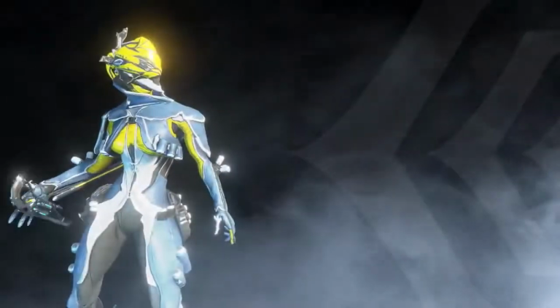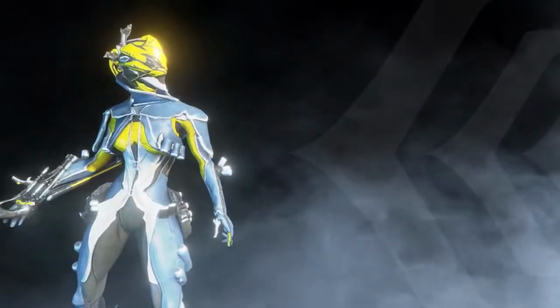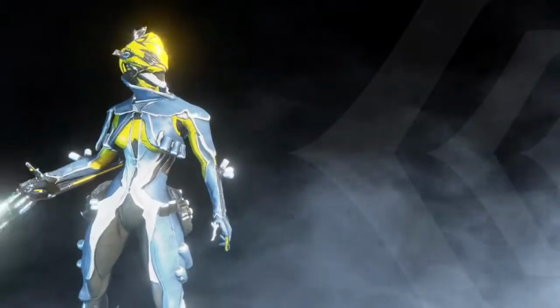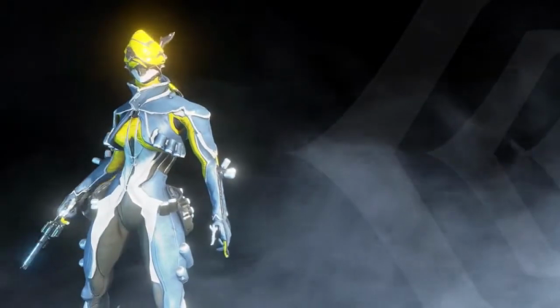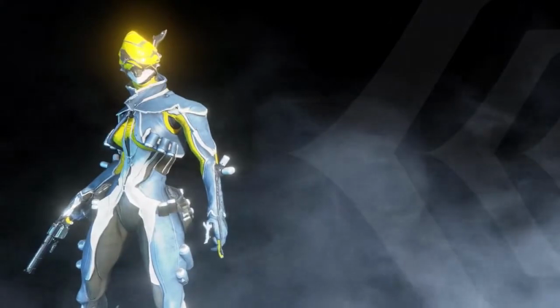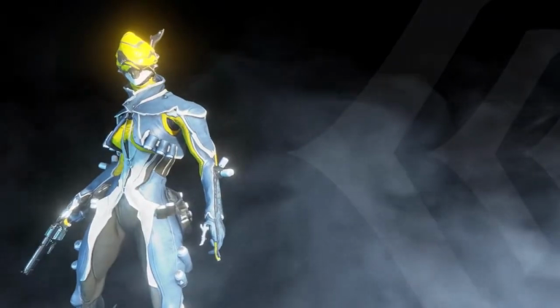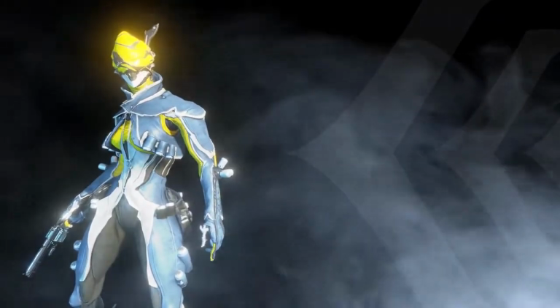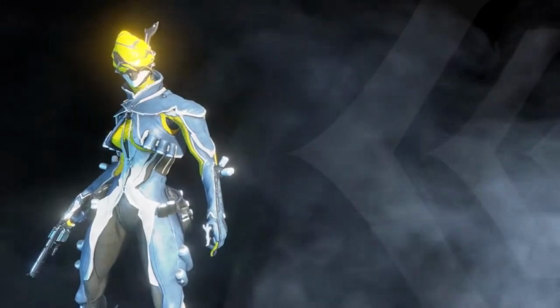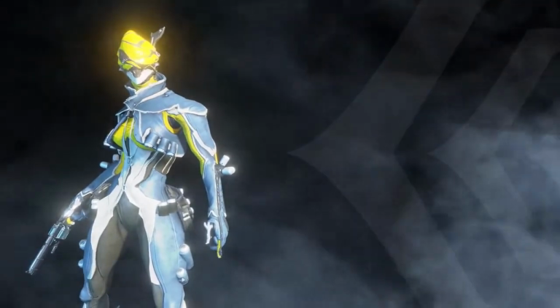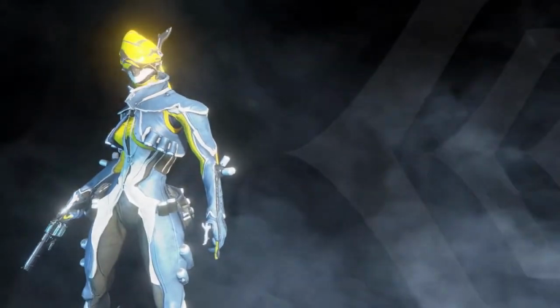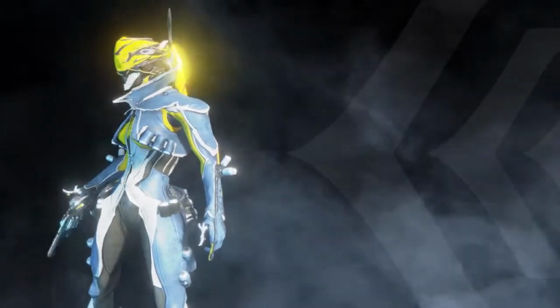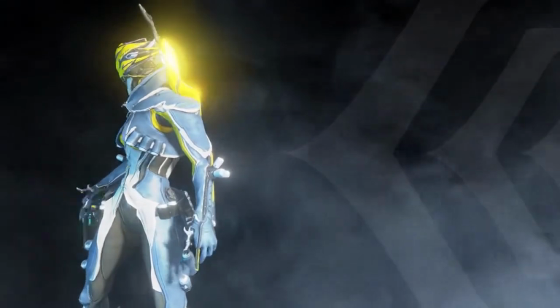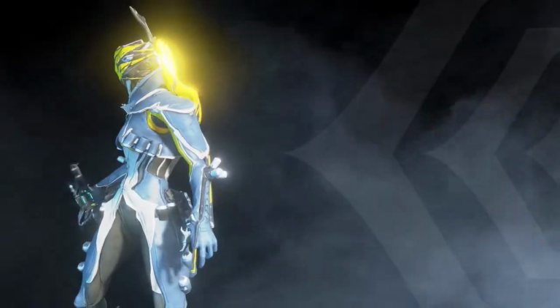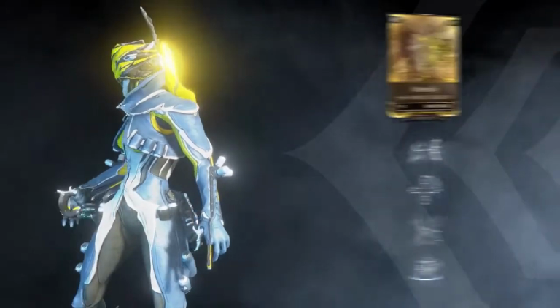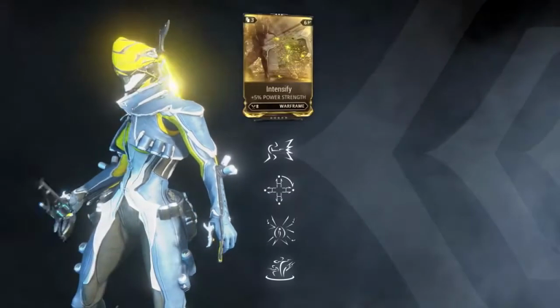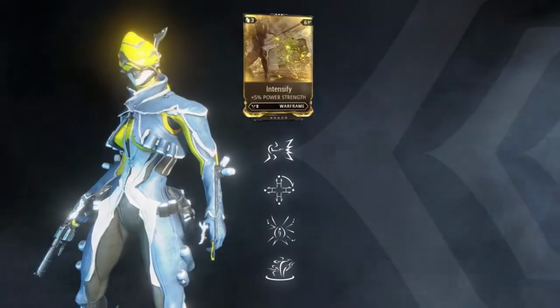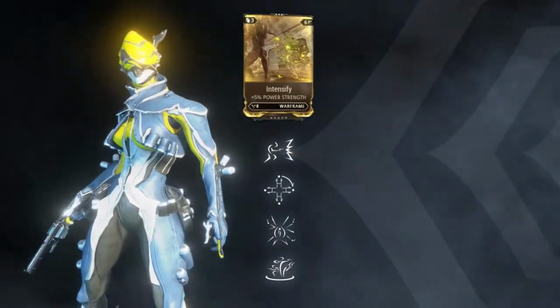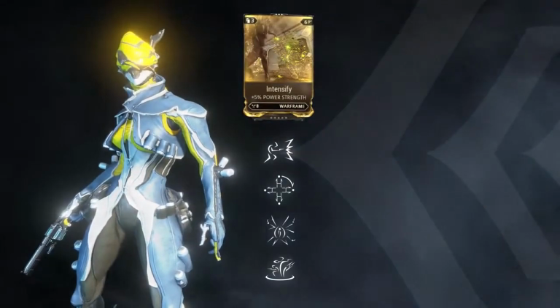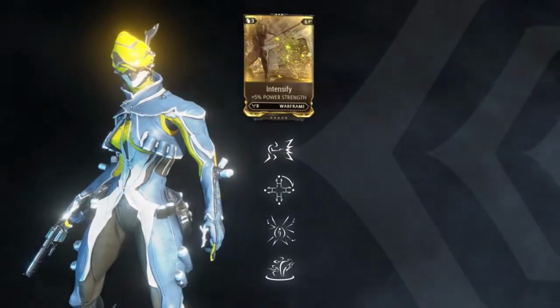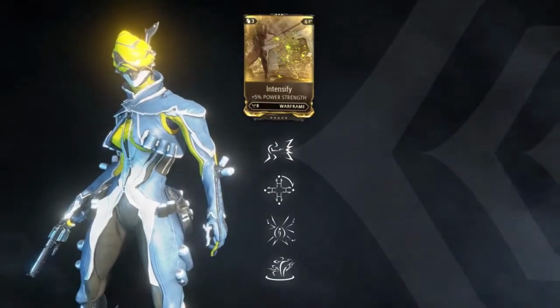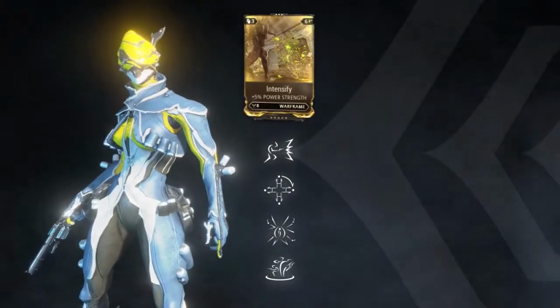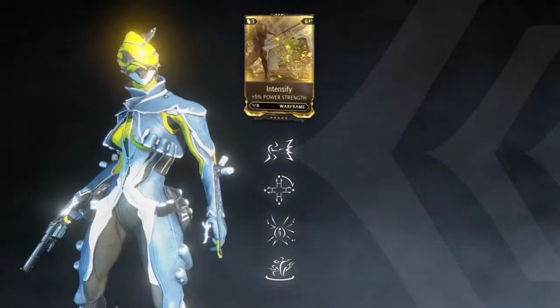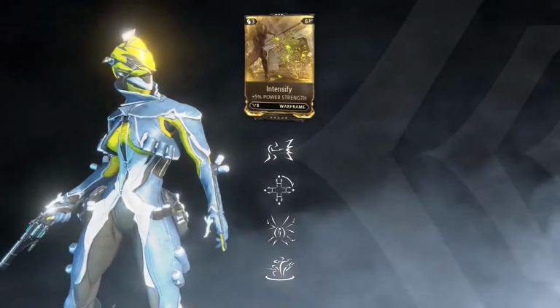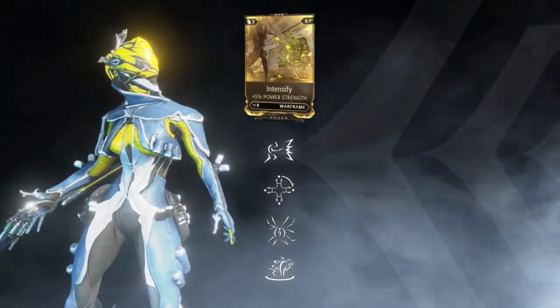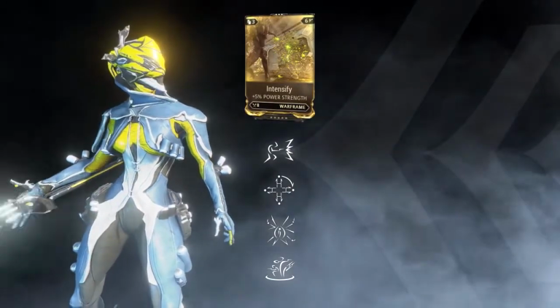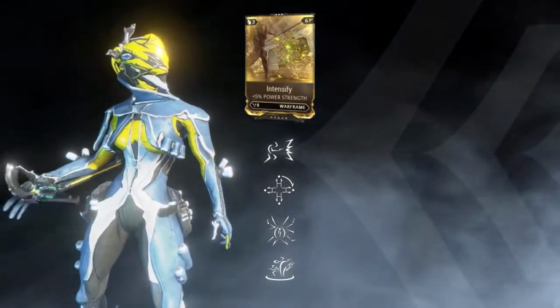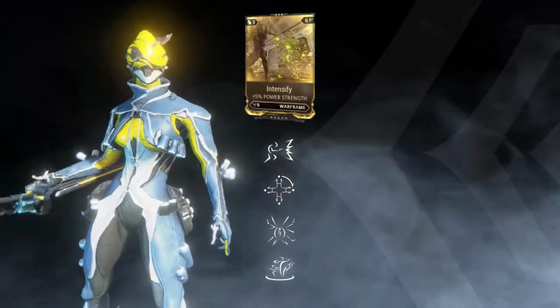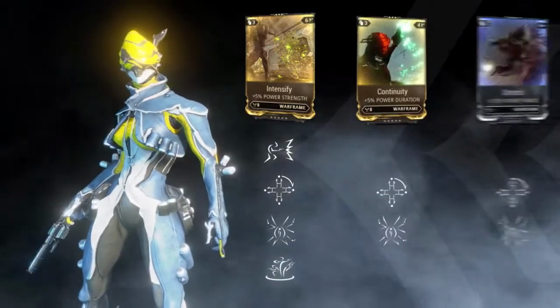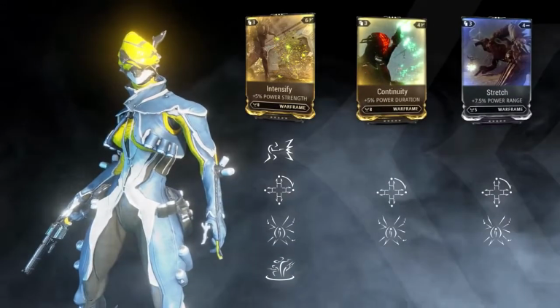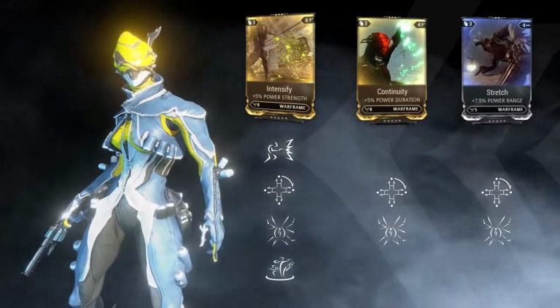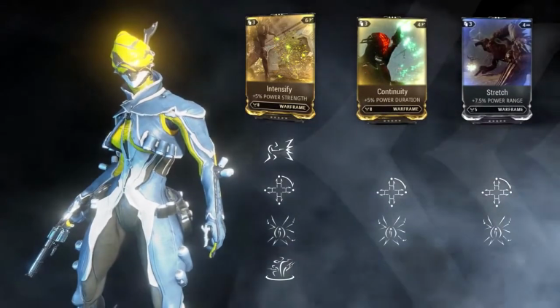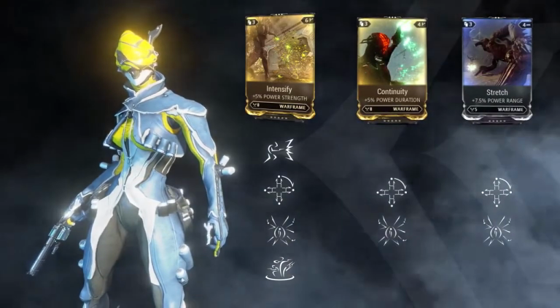Mesa can be outfitted with mods to increase her abilities' deadliness. All of Mesa's abilities are benefited by the inclusion of strength mods, while Shooting Gallery and Shatter Shield will become more effective with duration and range mods installed.